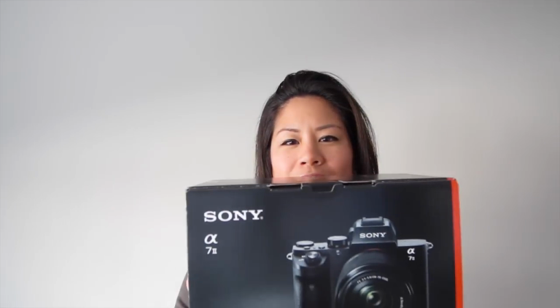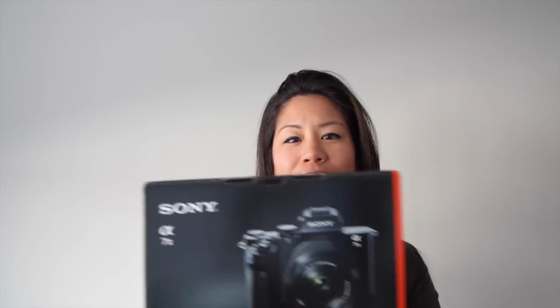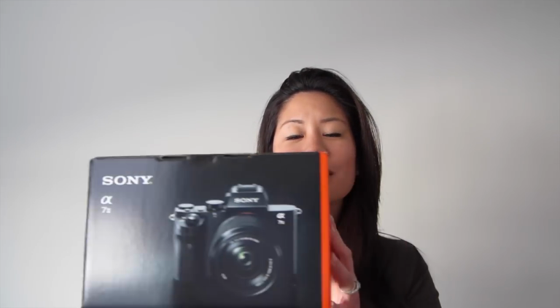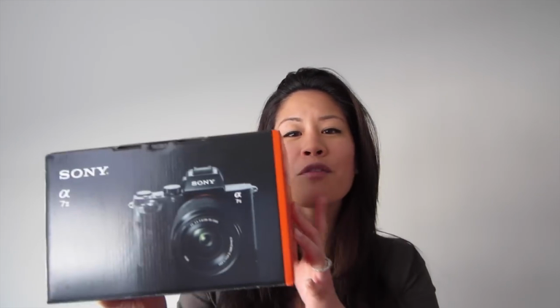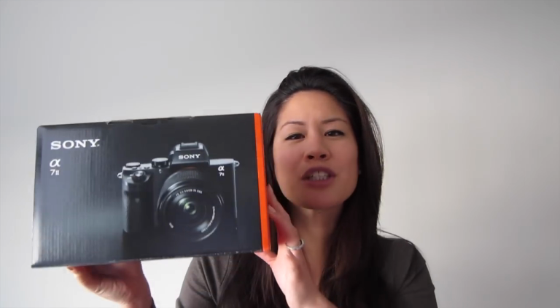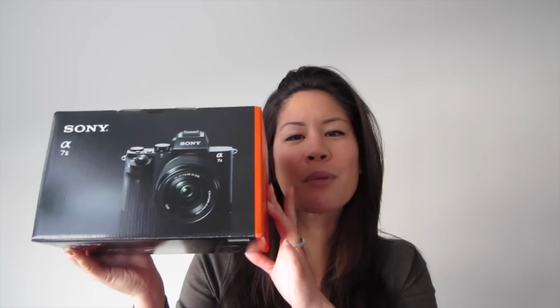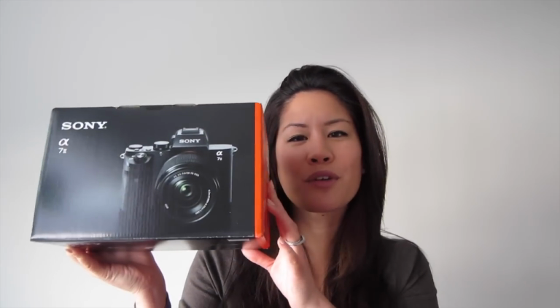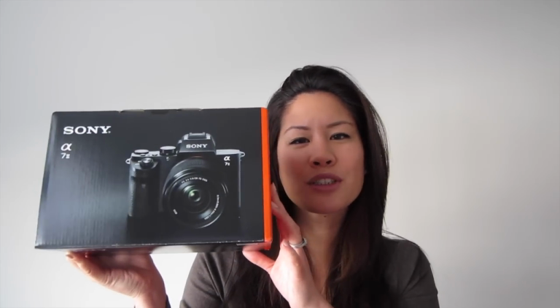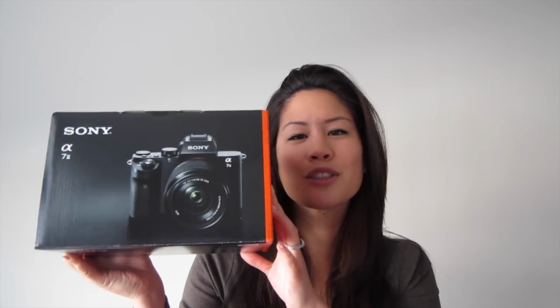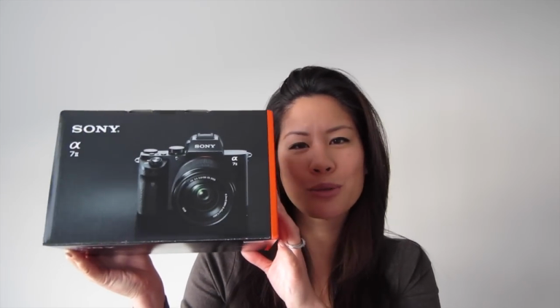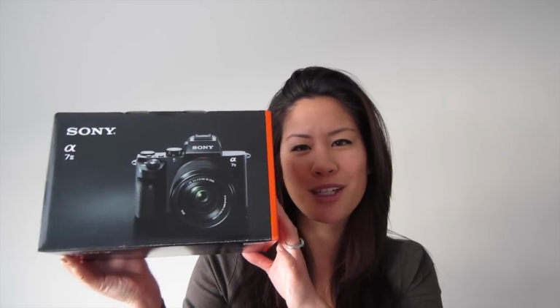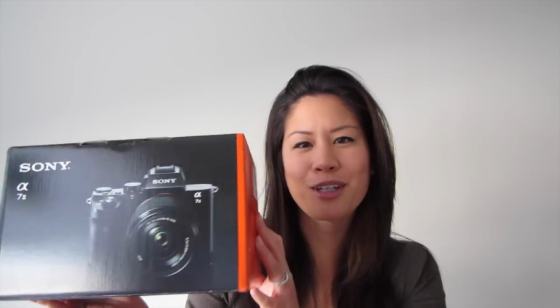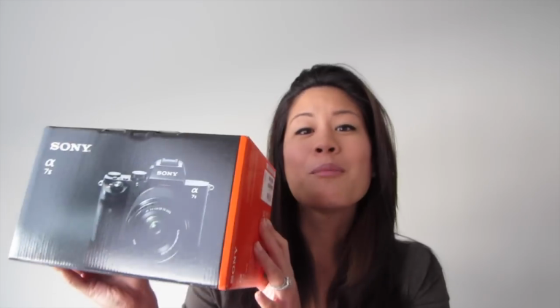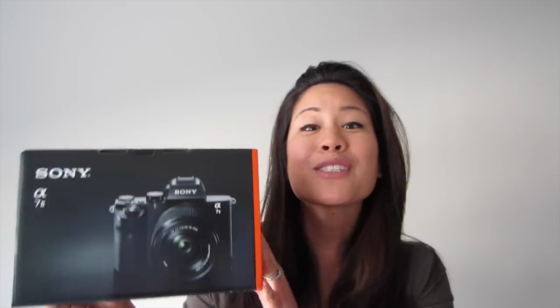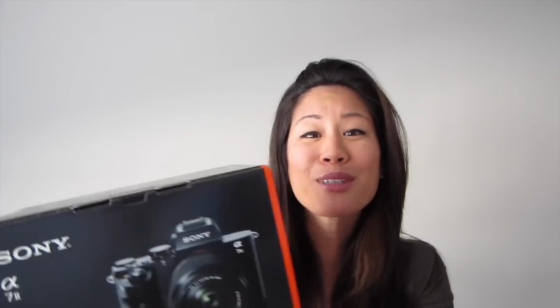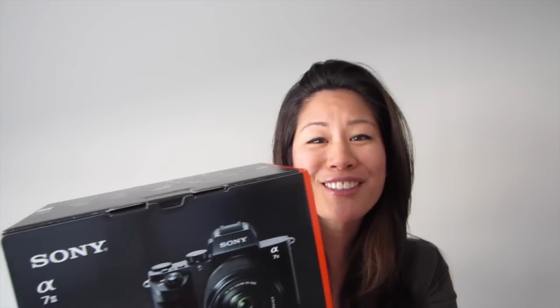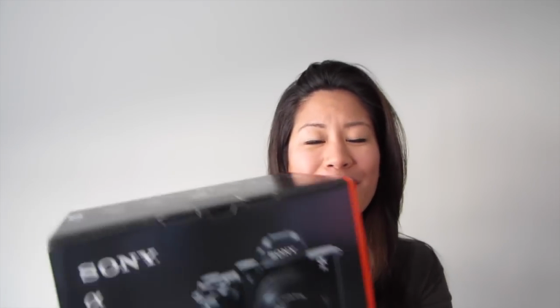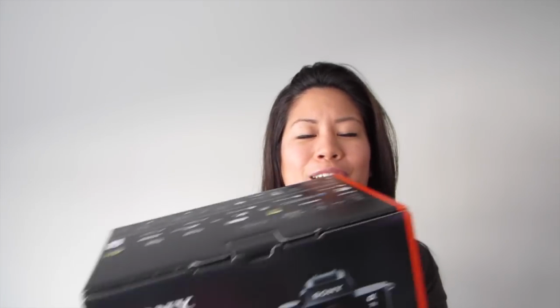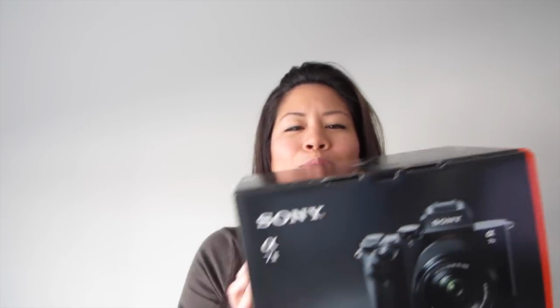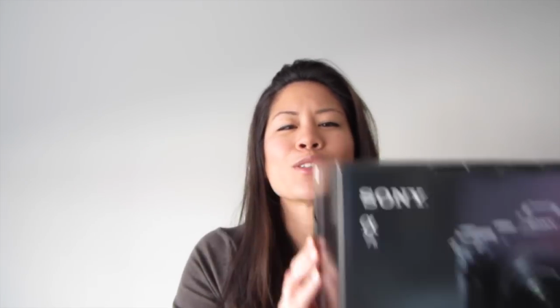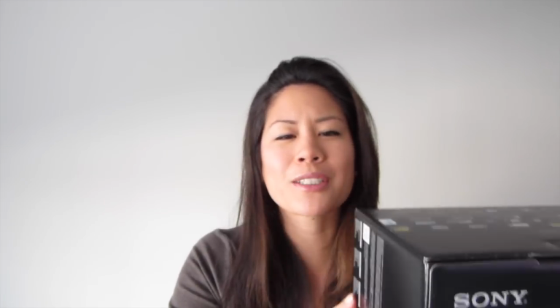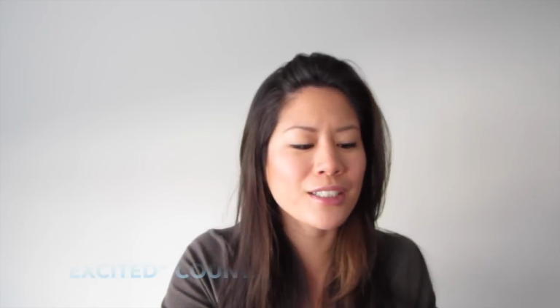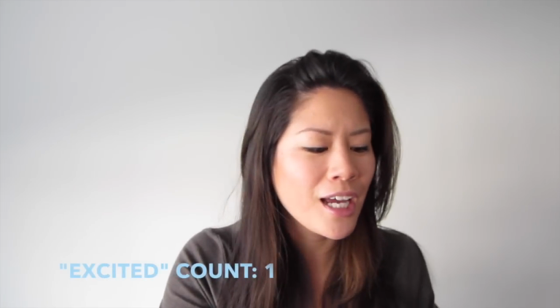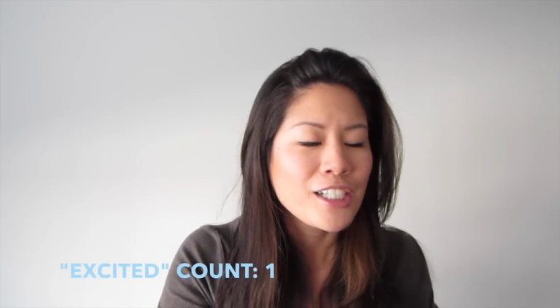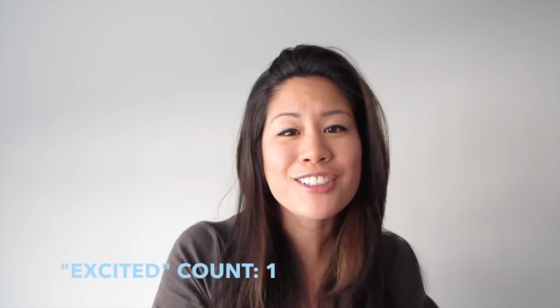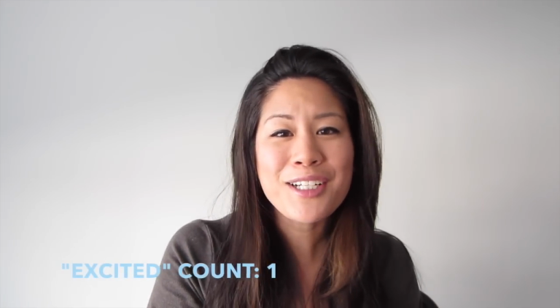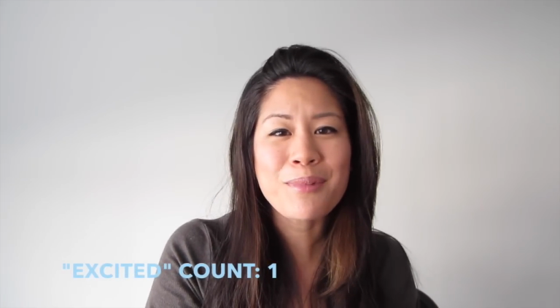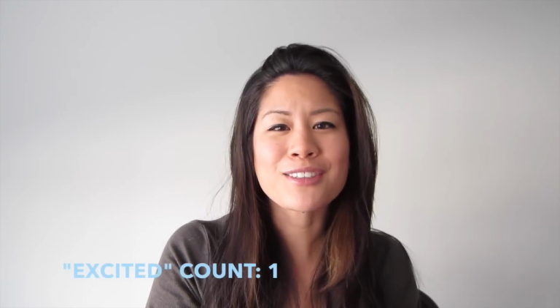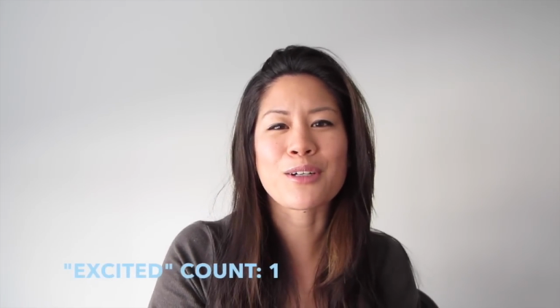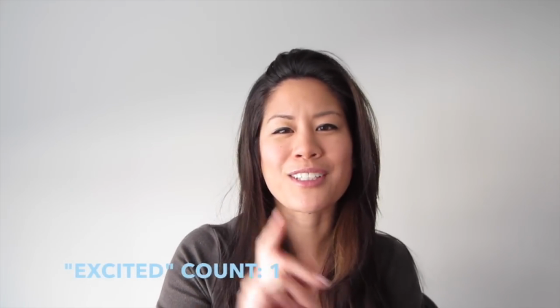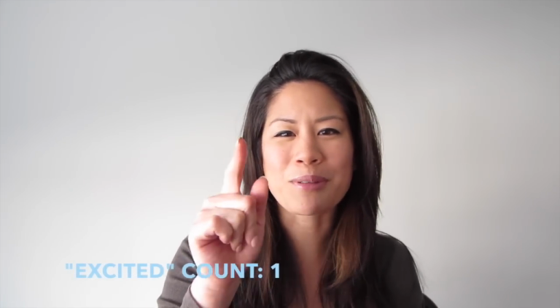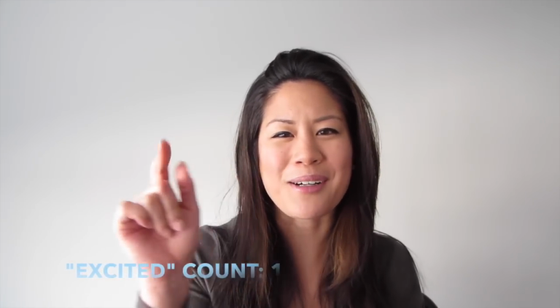This is officially my first Sony camera, my first mirrorless camera, and I'm so excited! Just got it in the mail, so let's open it up!